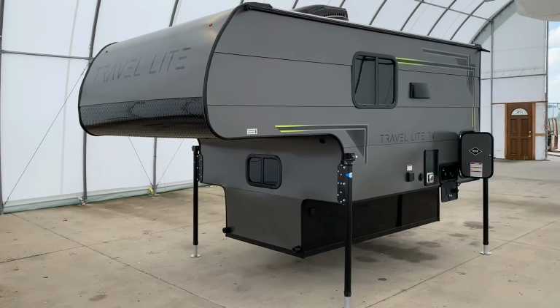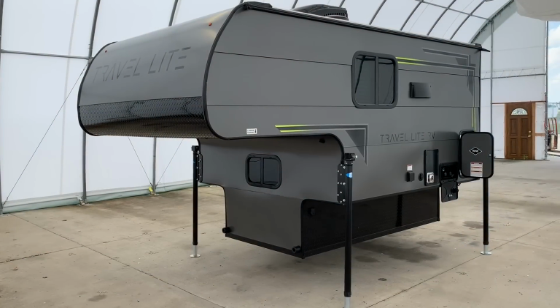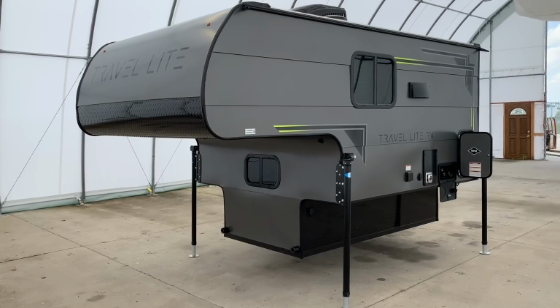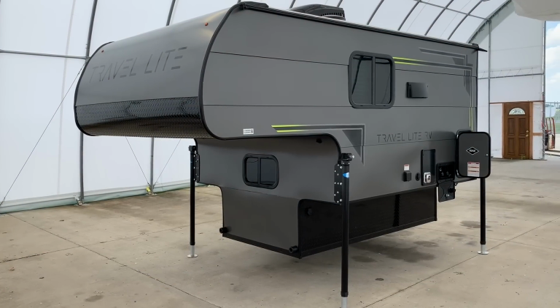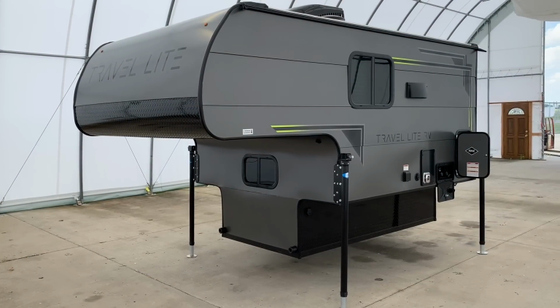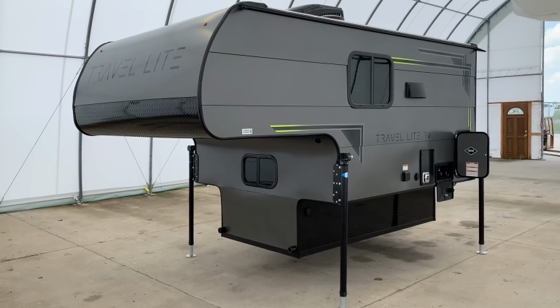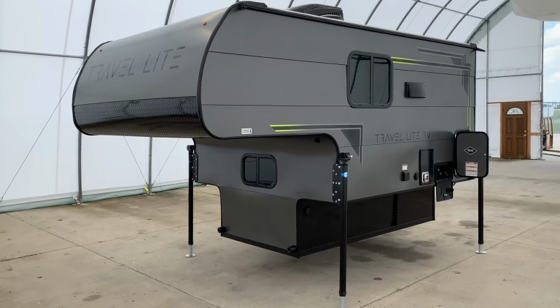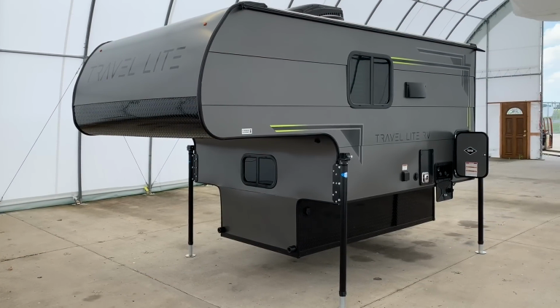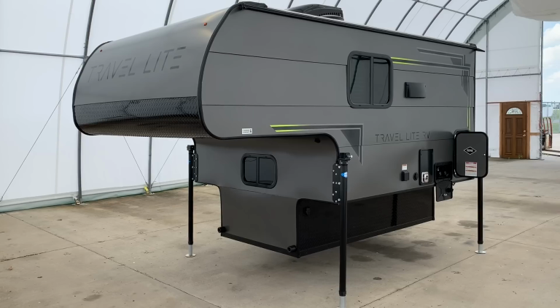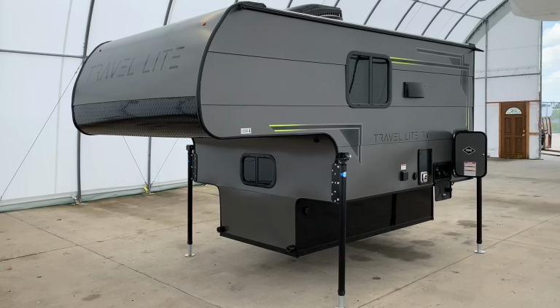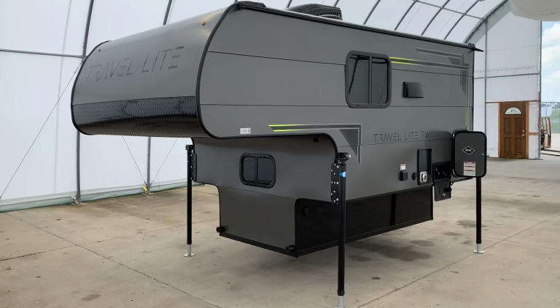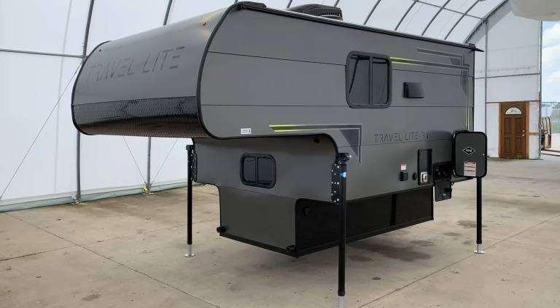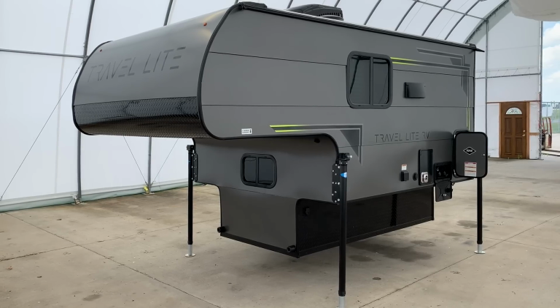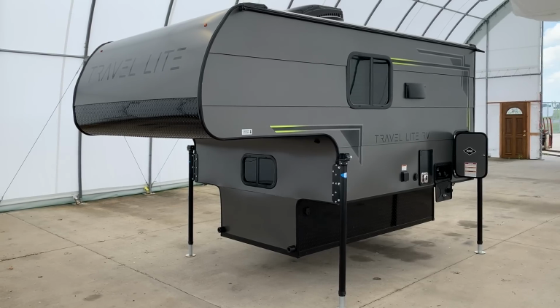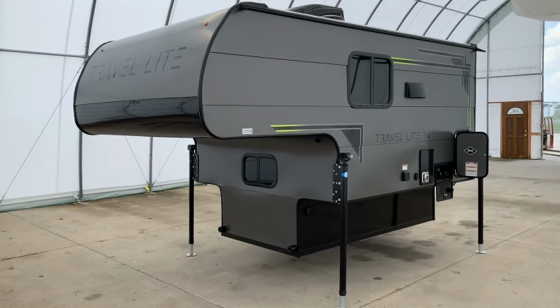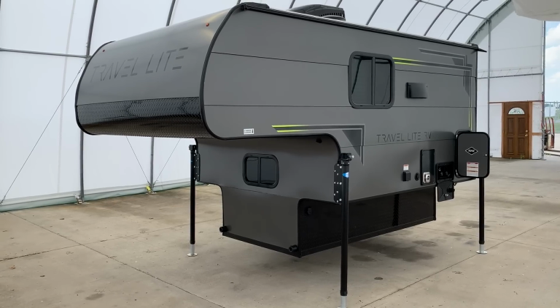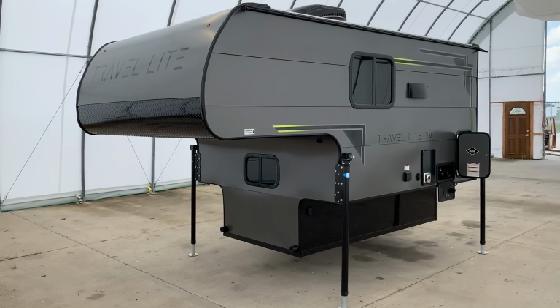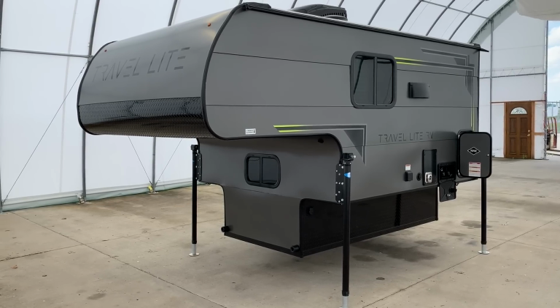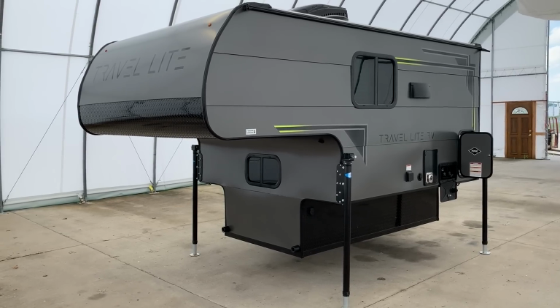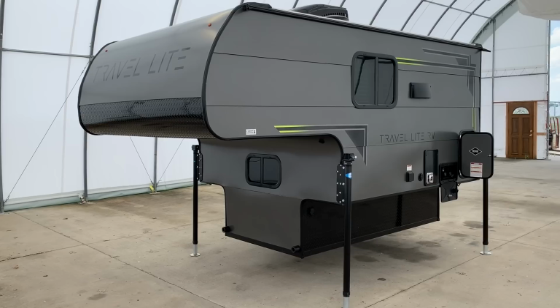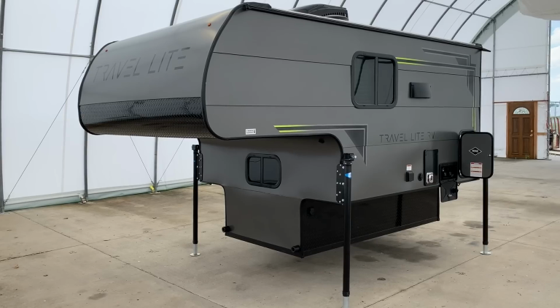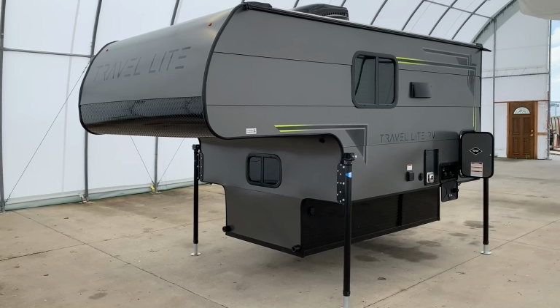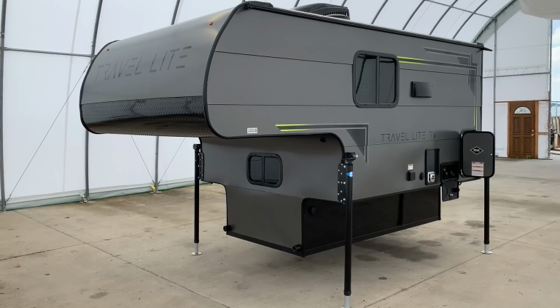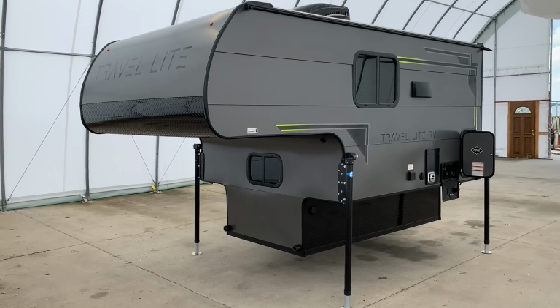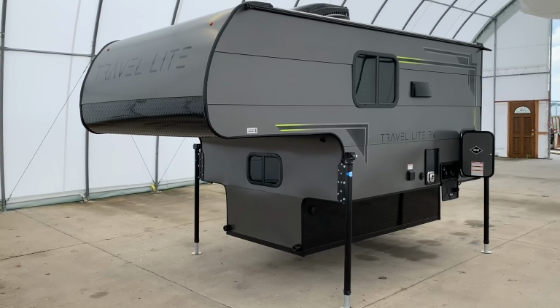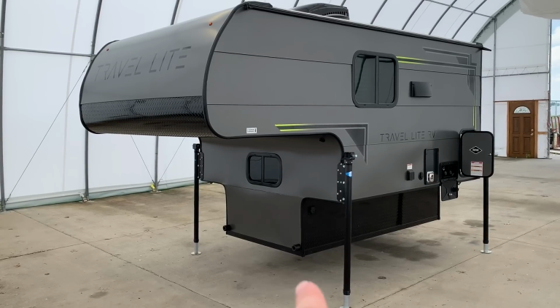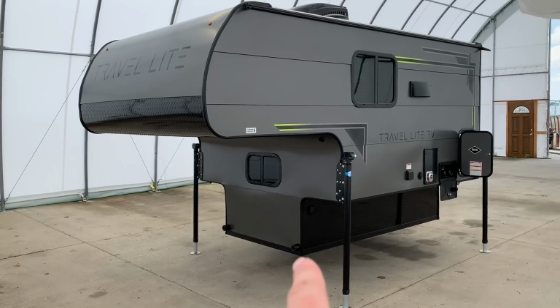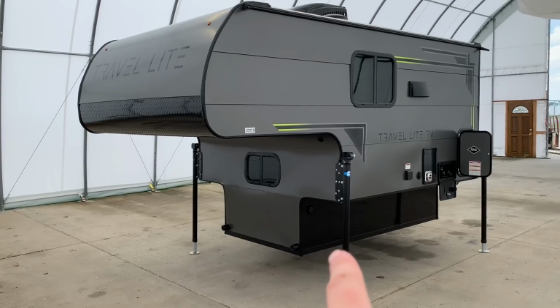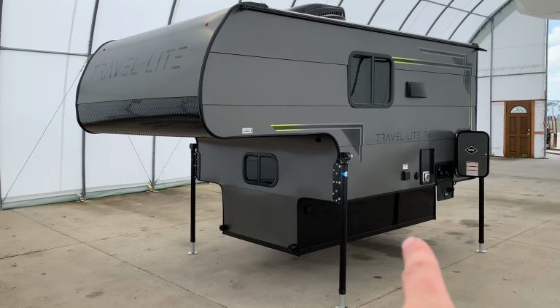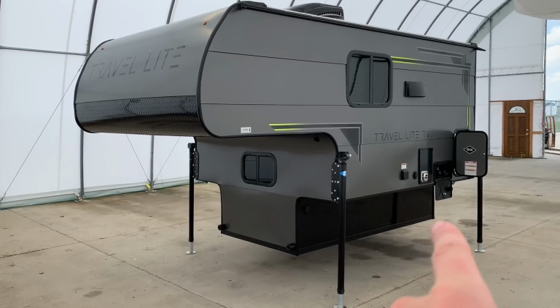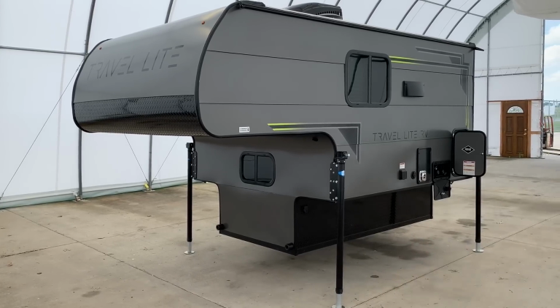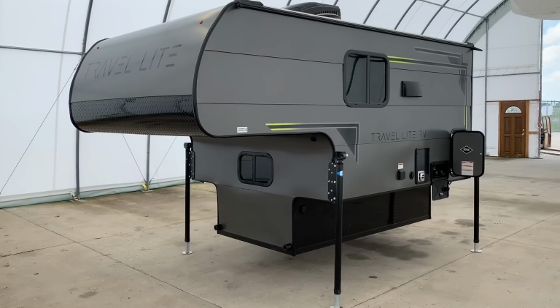Alright folks, I'm going to give you the rundown on the outside of this Travelite truck camper as part of their truck camper series. This is the 770 floor plan. The way that Travelite does their floor plans in their truck camper series is that 770 means it's 7 feet and 7 inches from there to there.